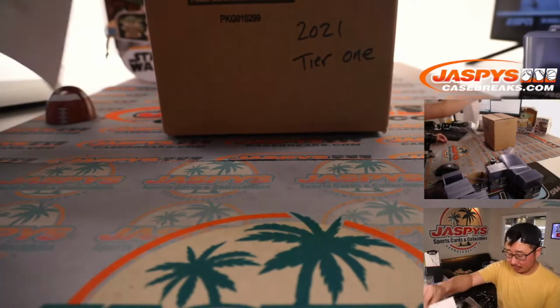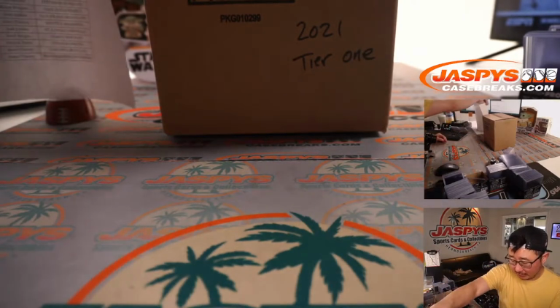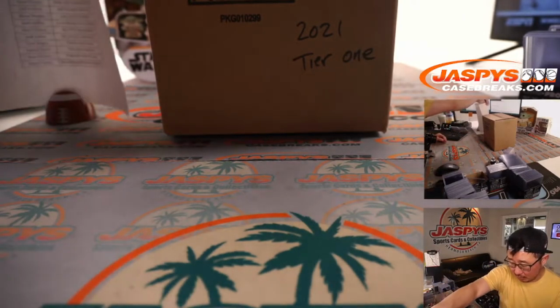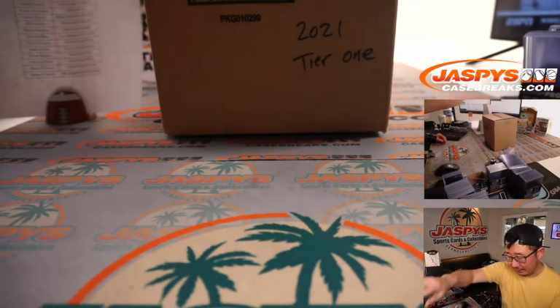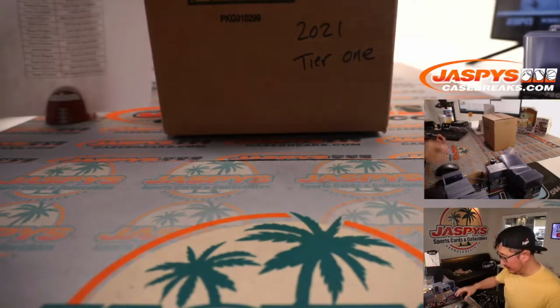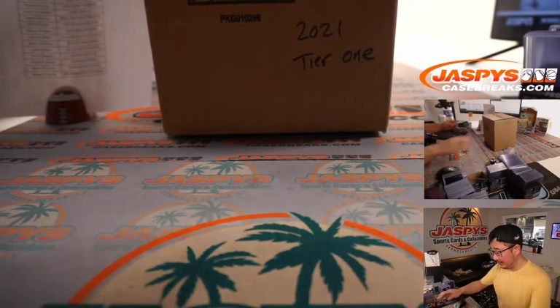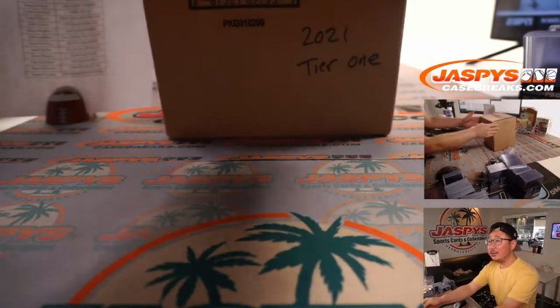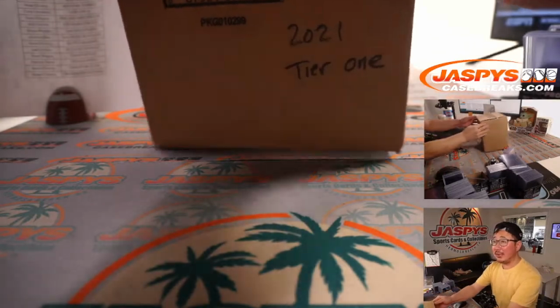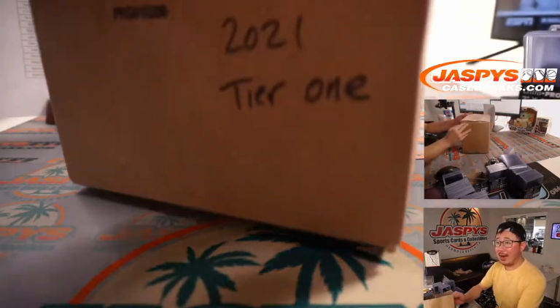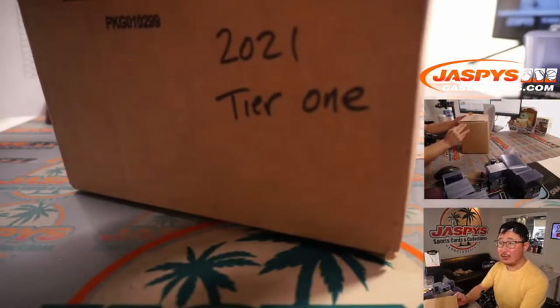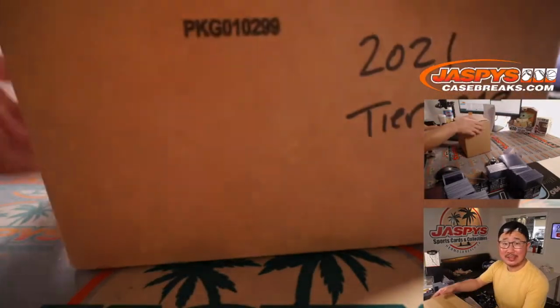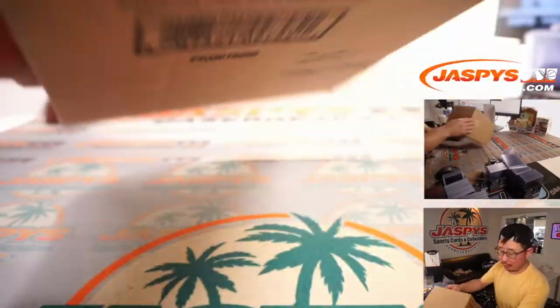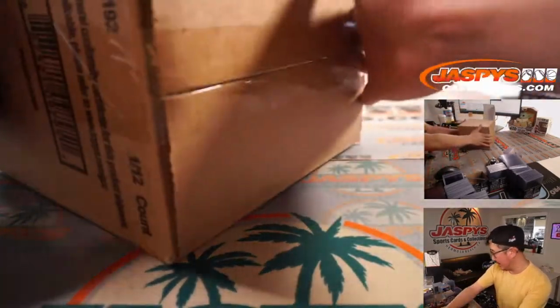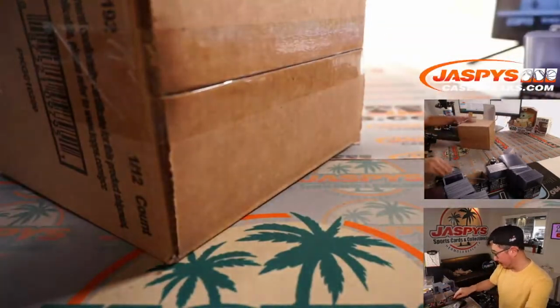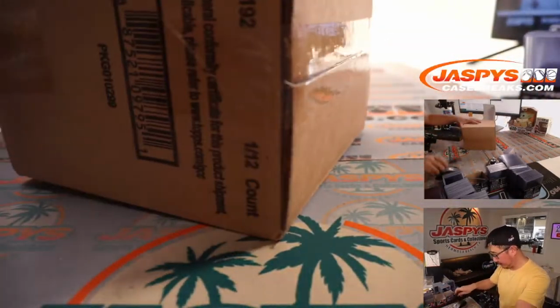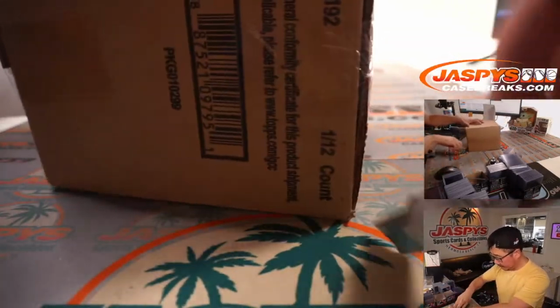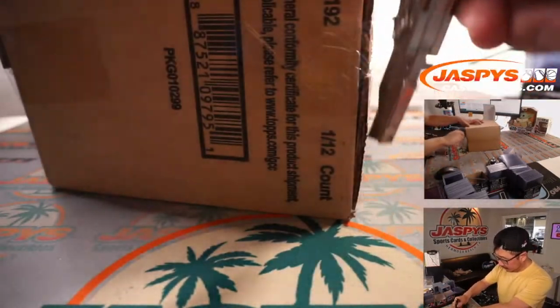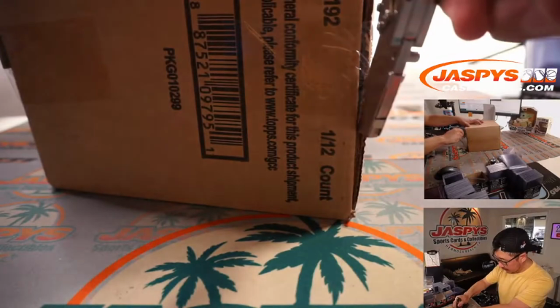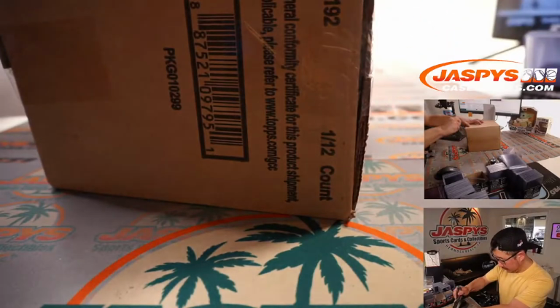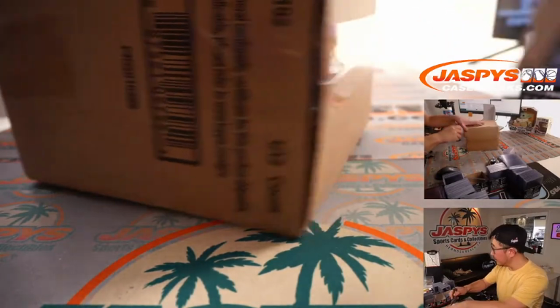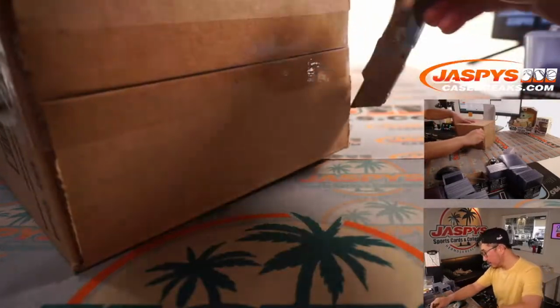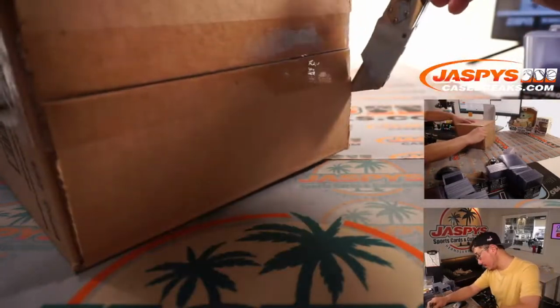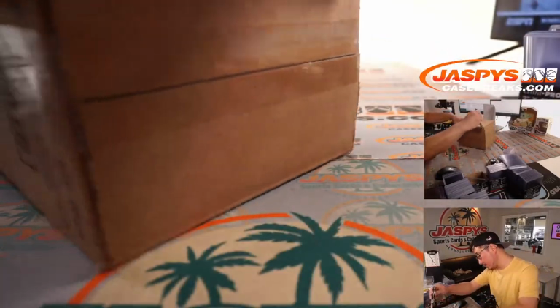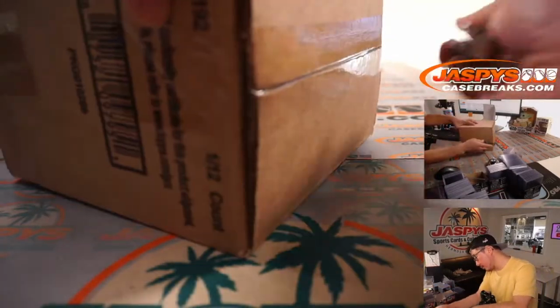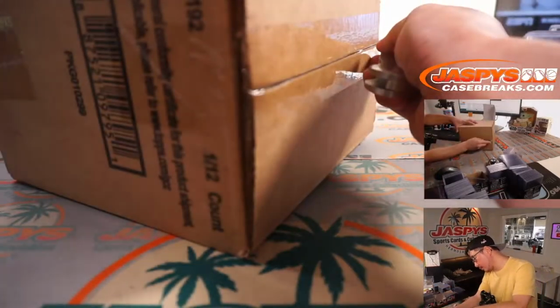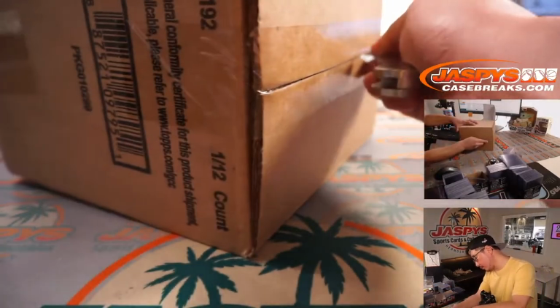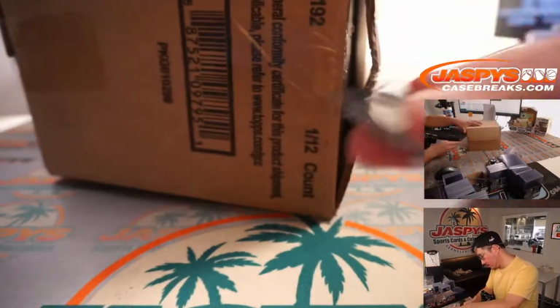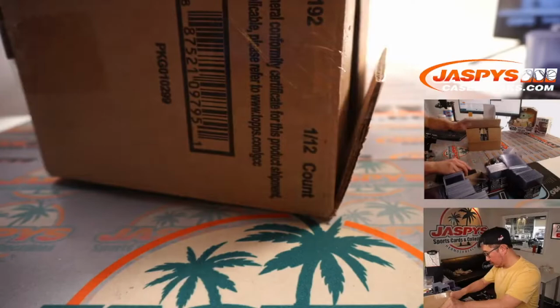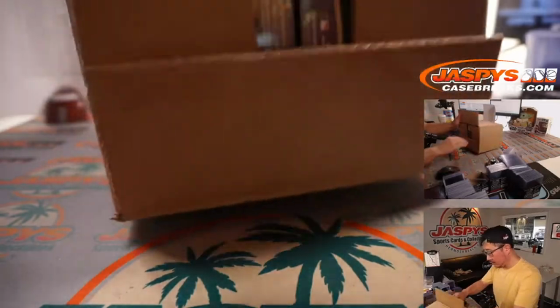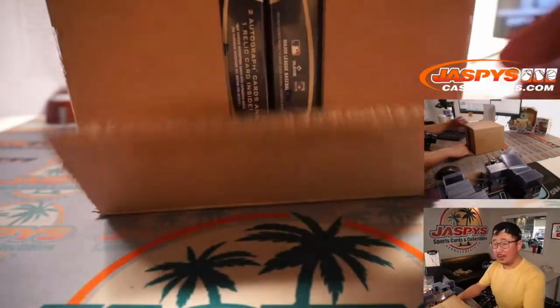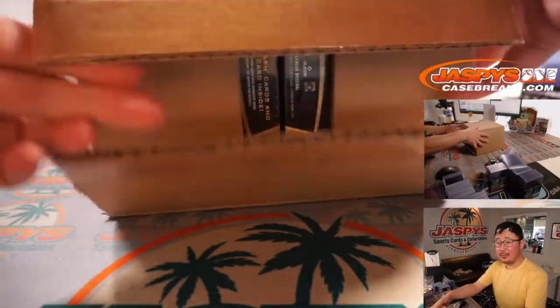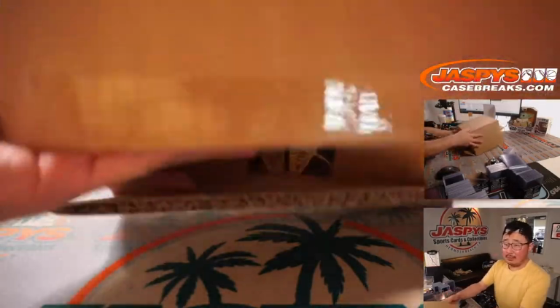We're always on the lookout for more stuff like this, so always keep an eye out on jazpyscasebreaks.com. Let's see what we have in here.